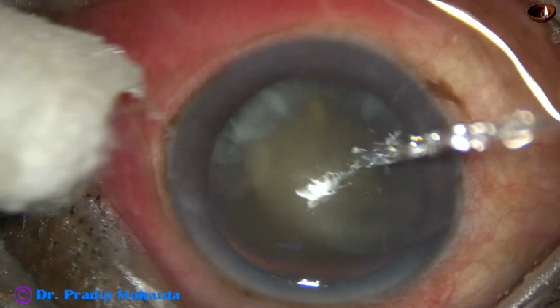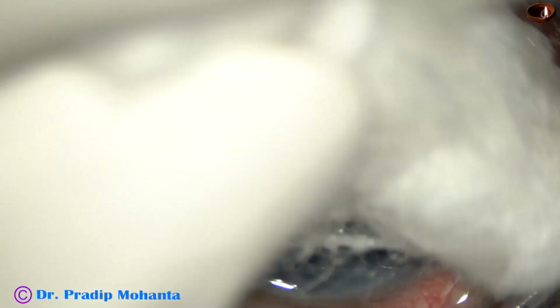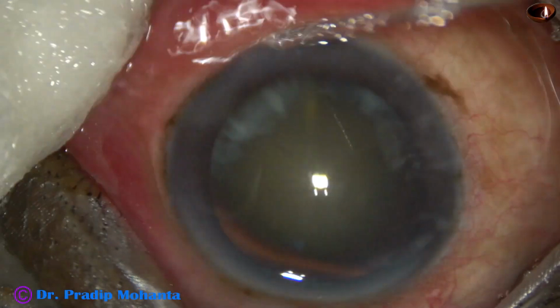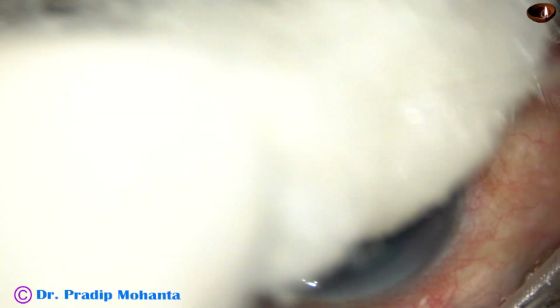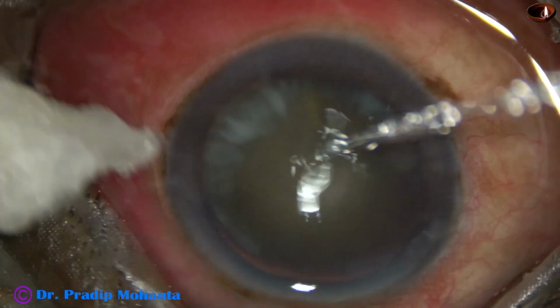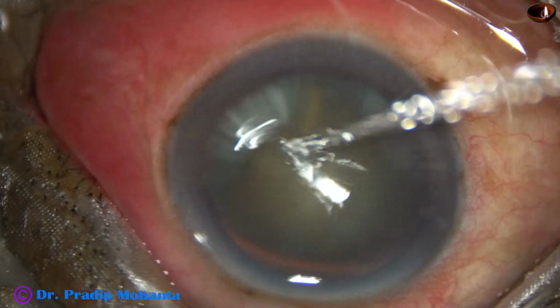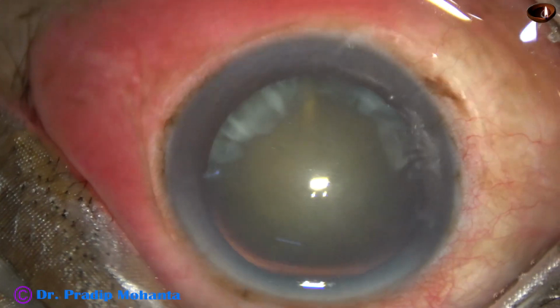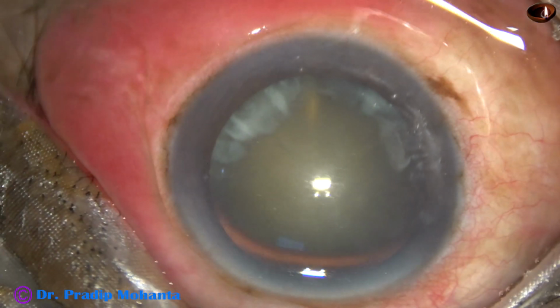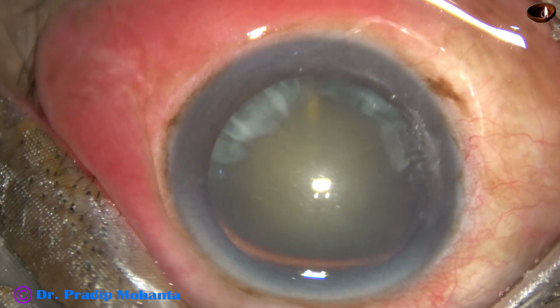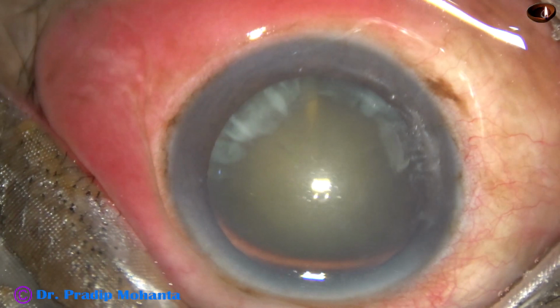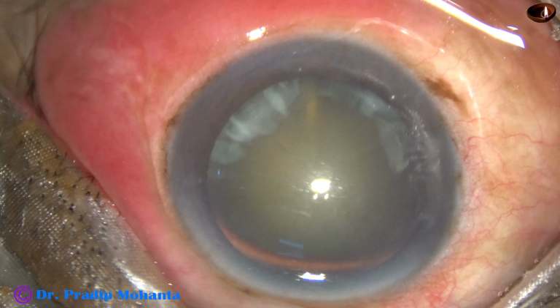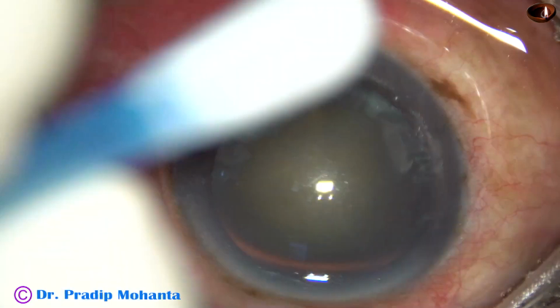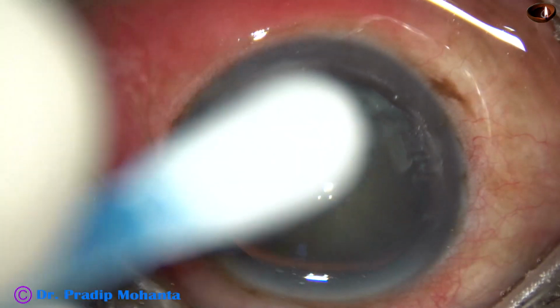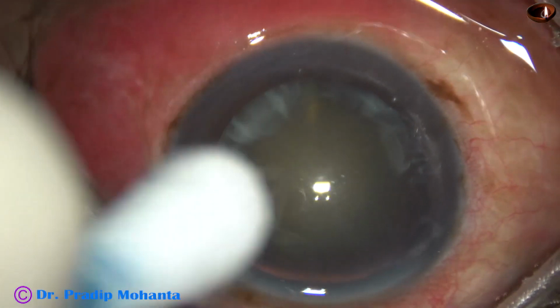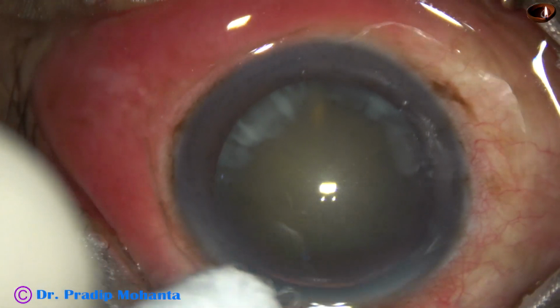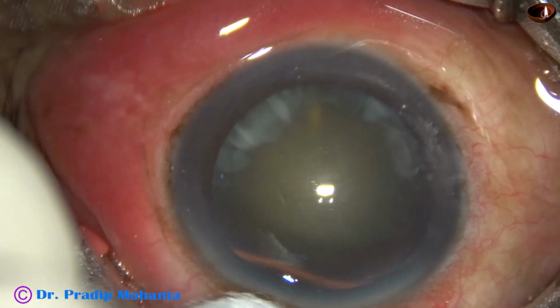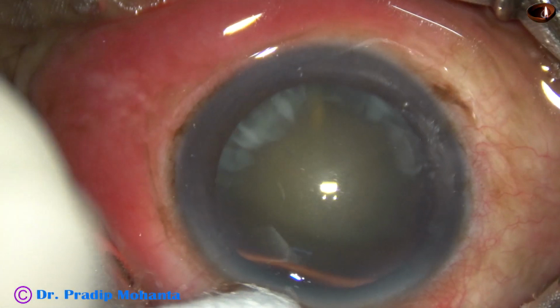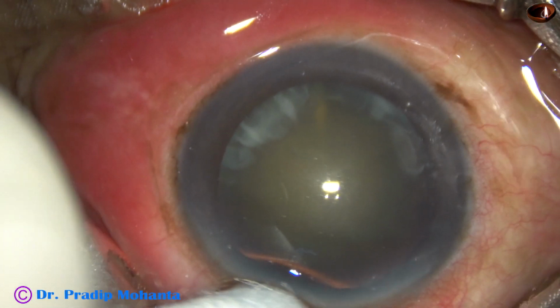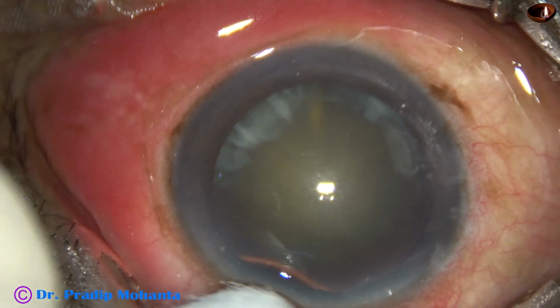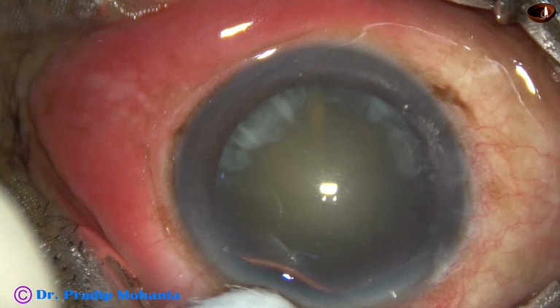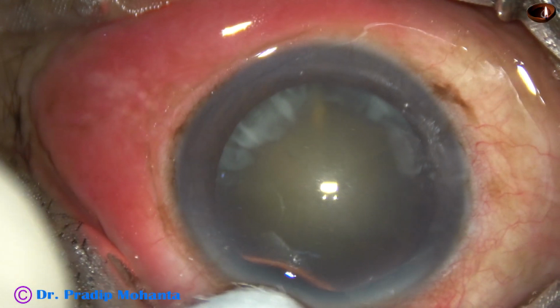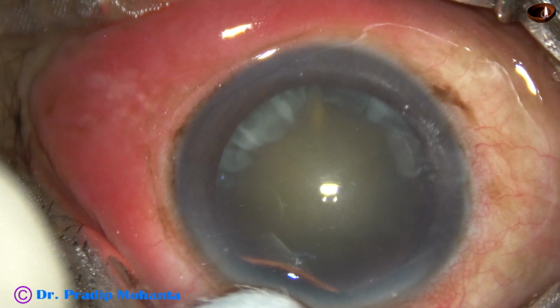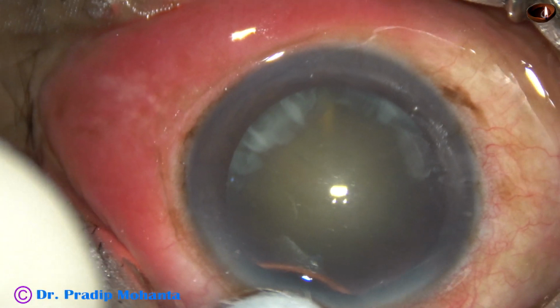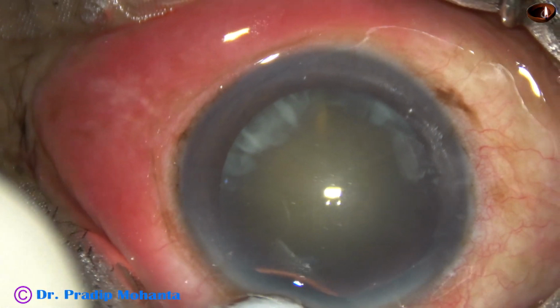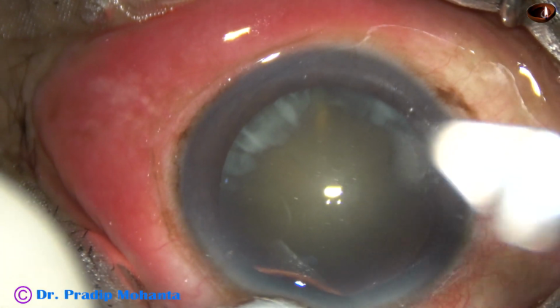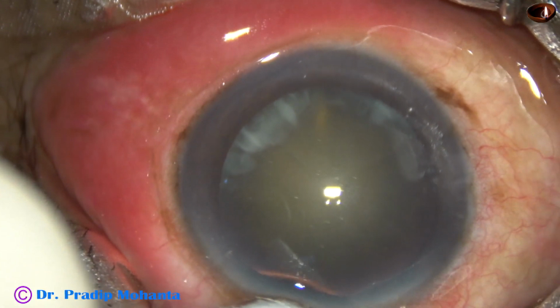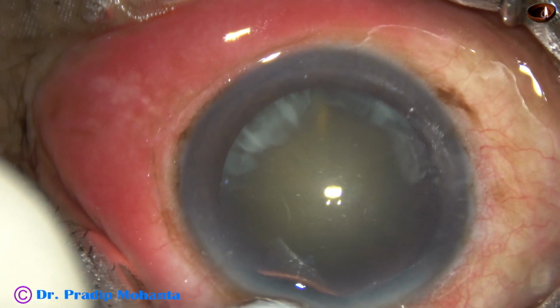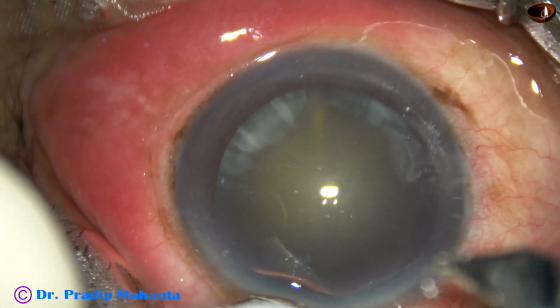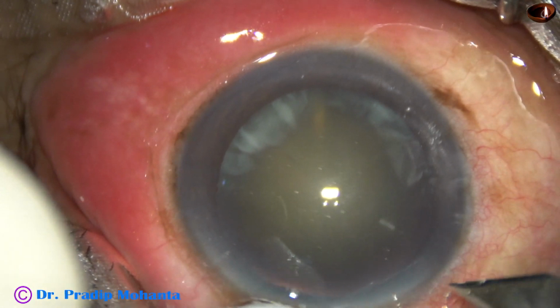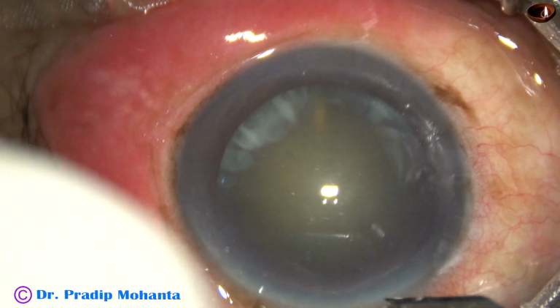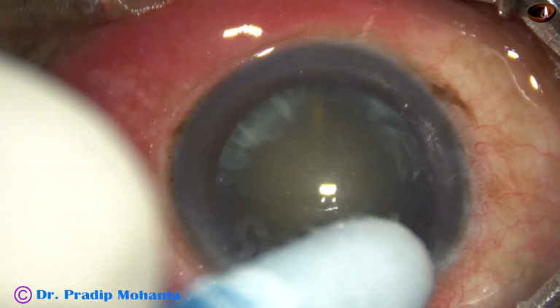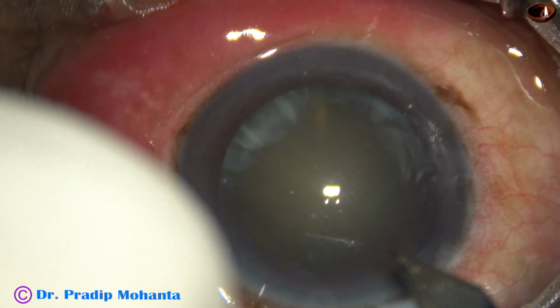This is a cataract with grade 4 nuclear sclerosis. The ocular surface is thoroughly washed with Ringer's lactate or BSS.